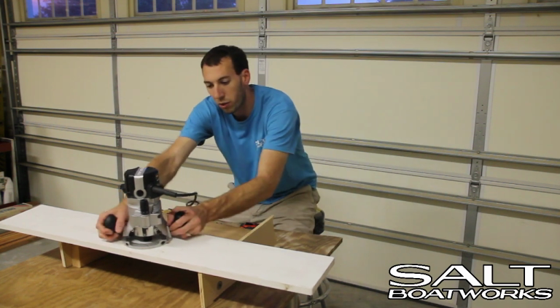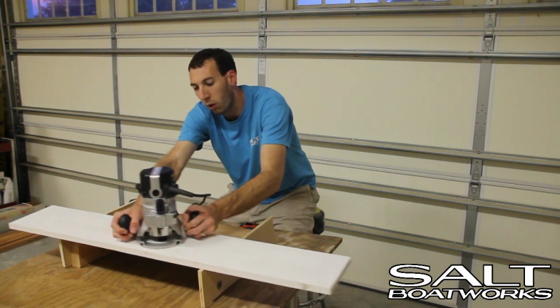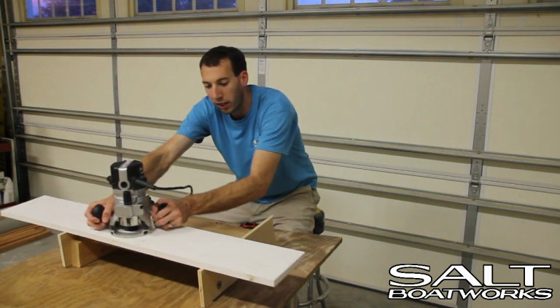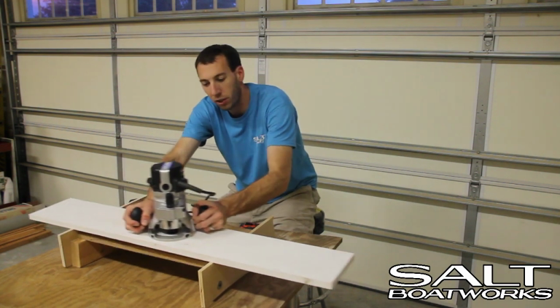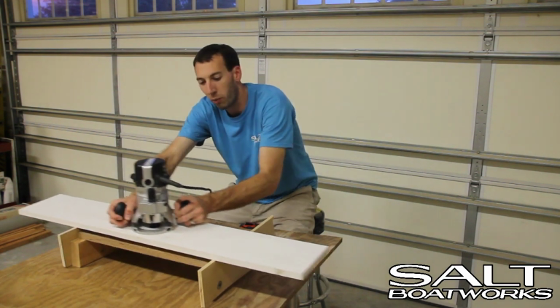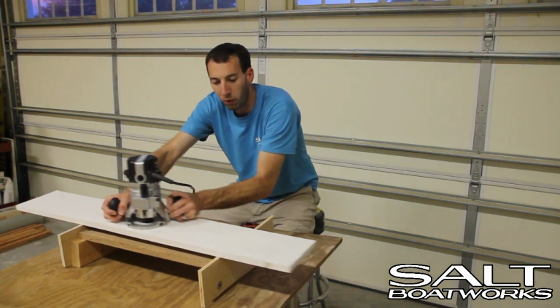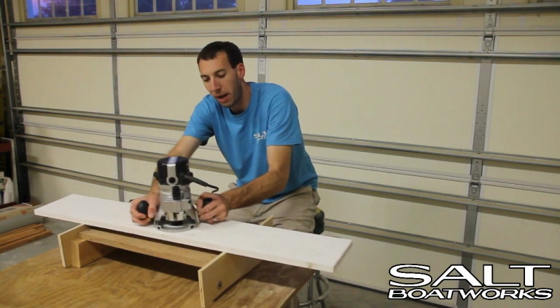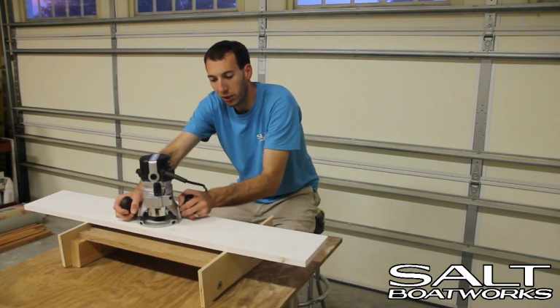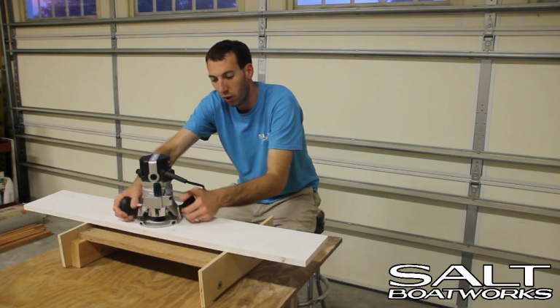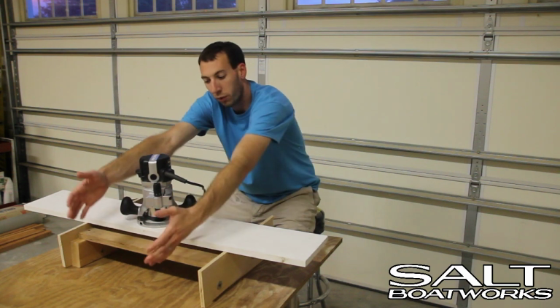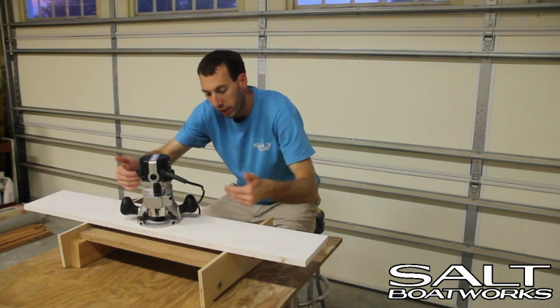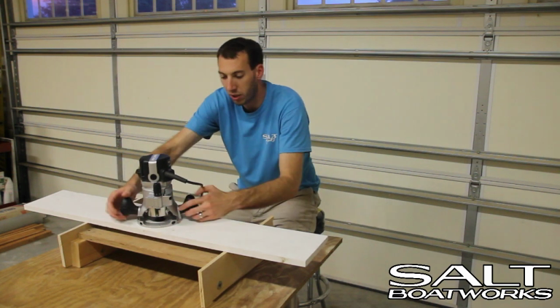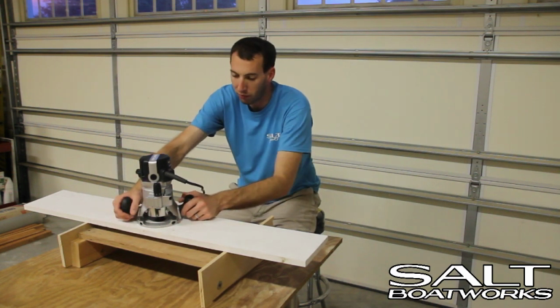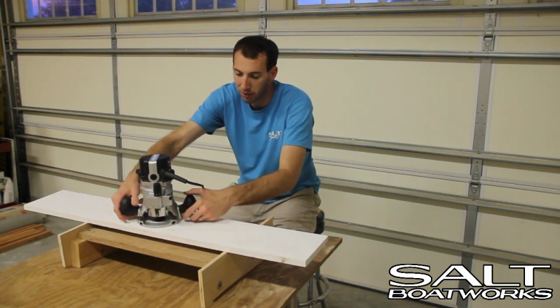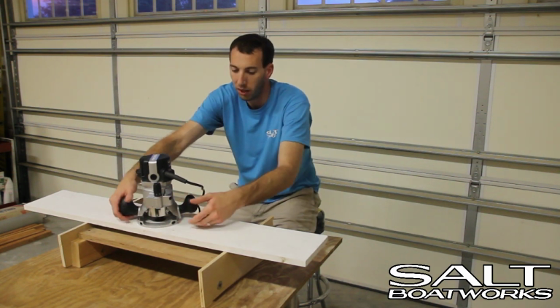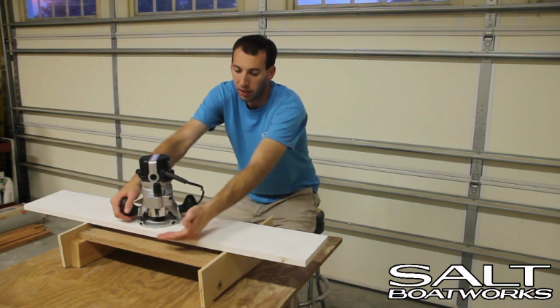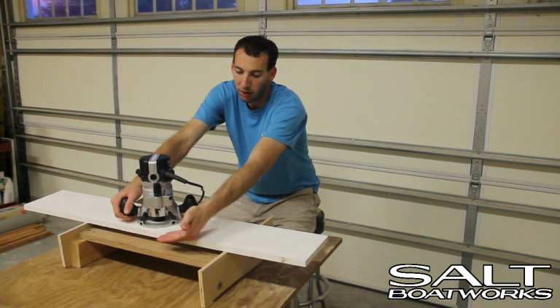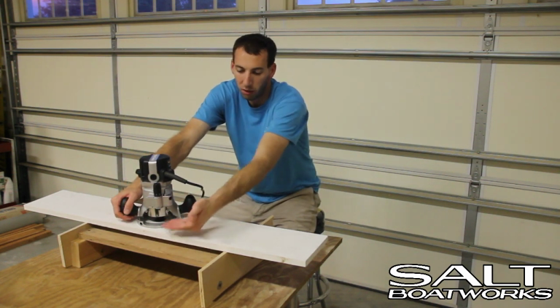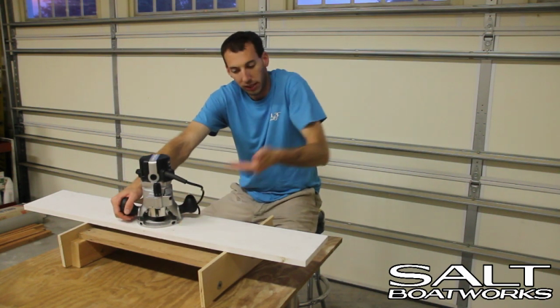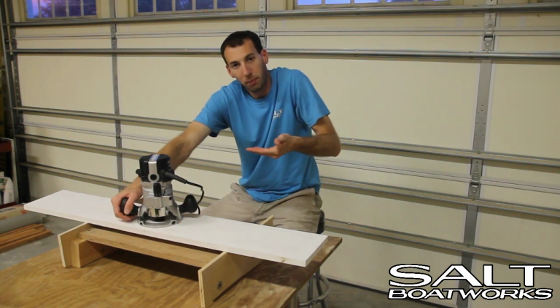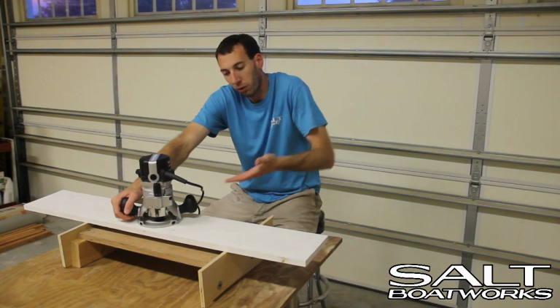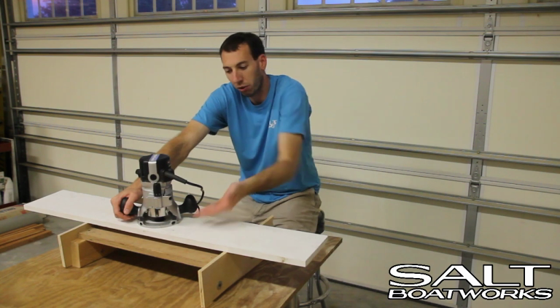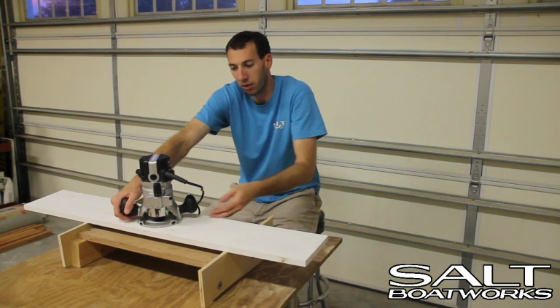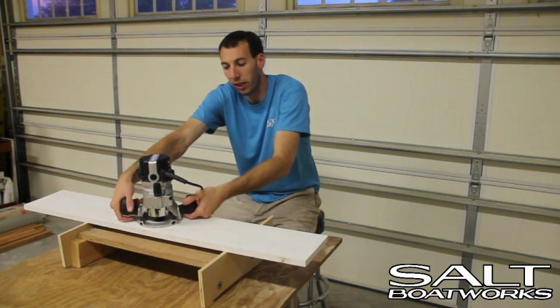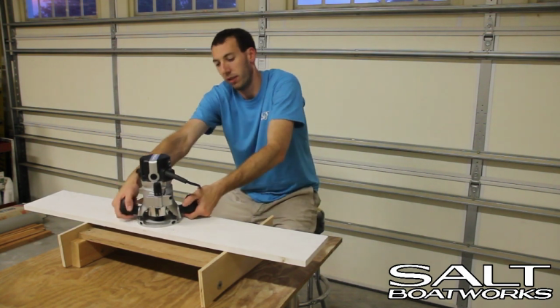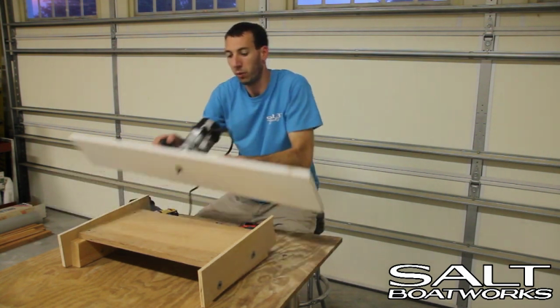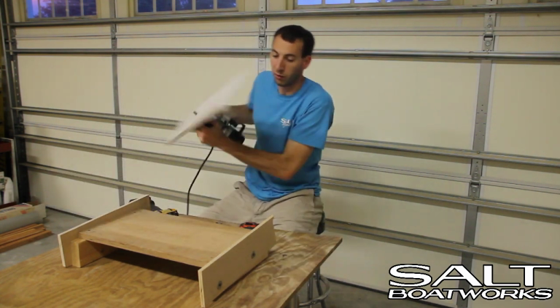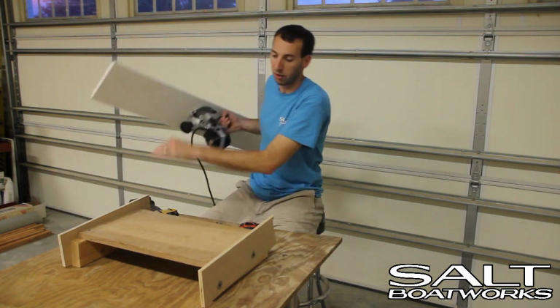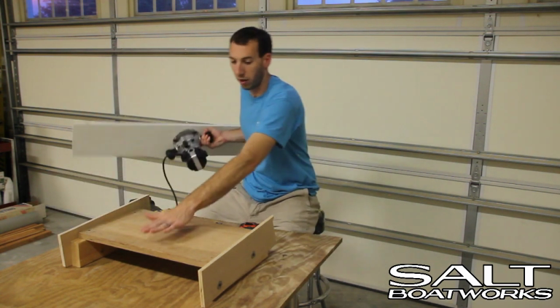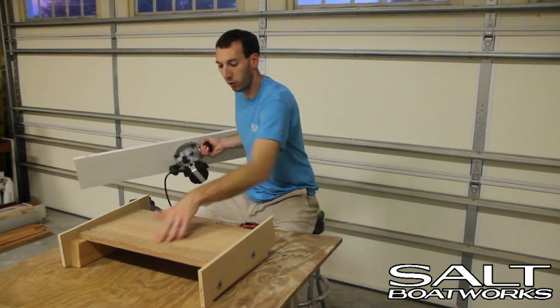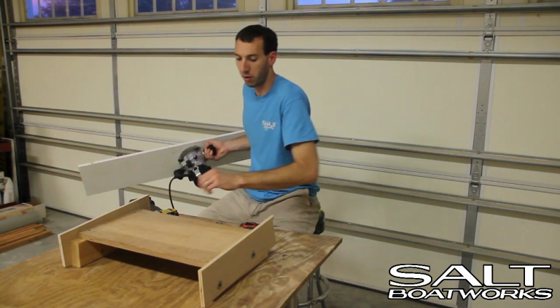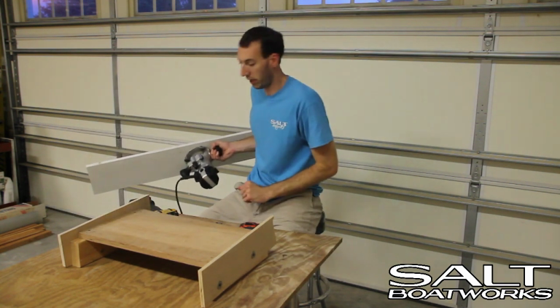As we work cutting this scarf — pulling the router back toward us or pushing it away from us — the router slides up the heel and creates the scarf cut. When we remove the router, our wood will have the scarf cut in.